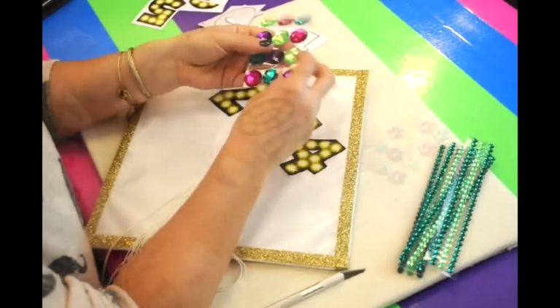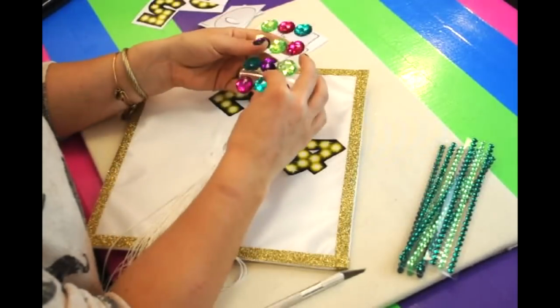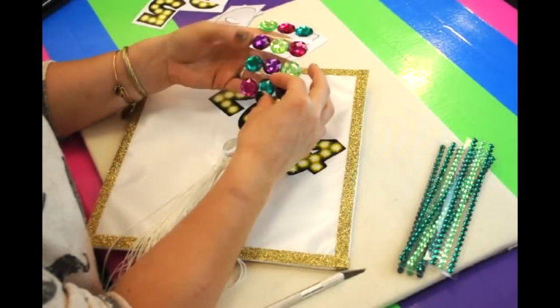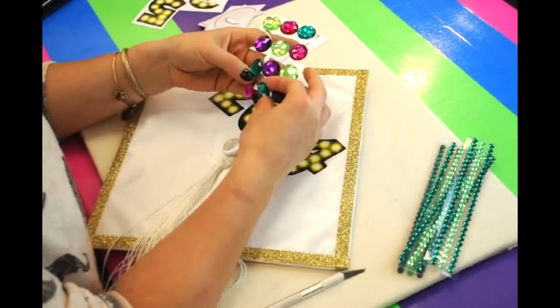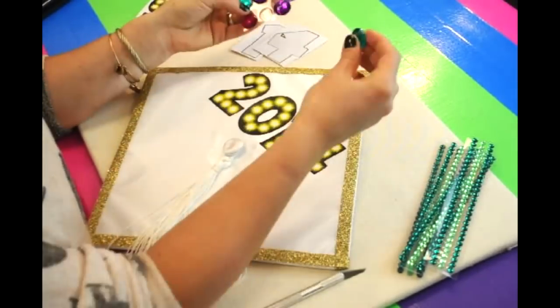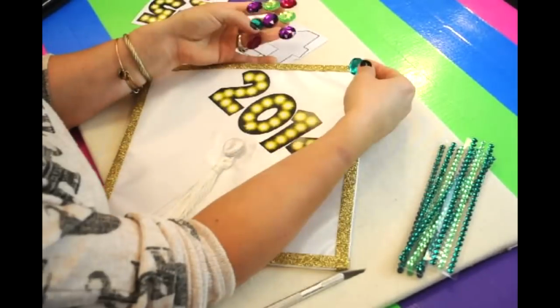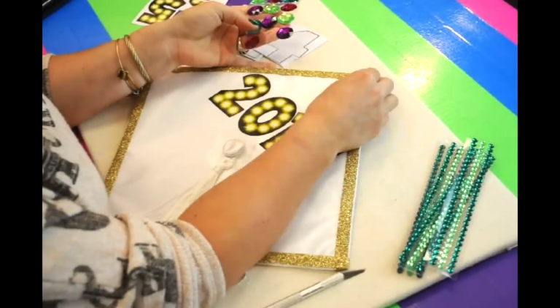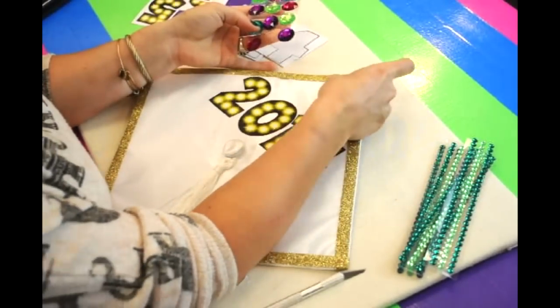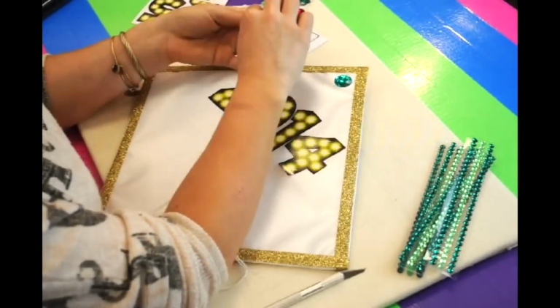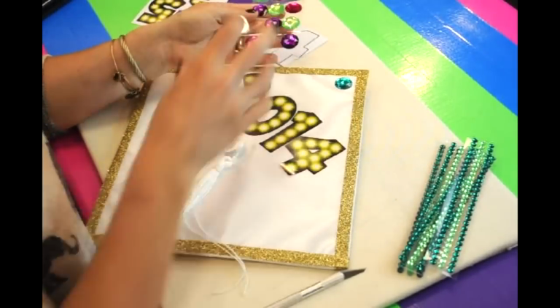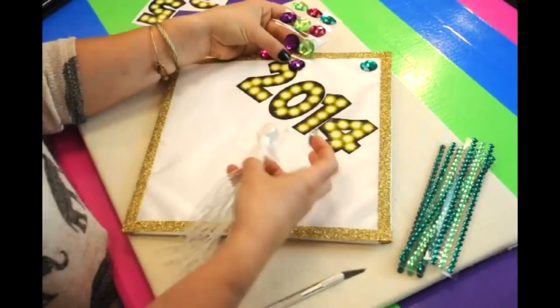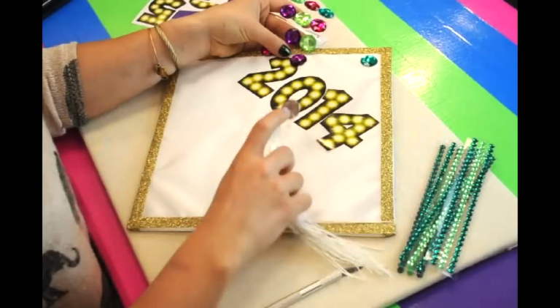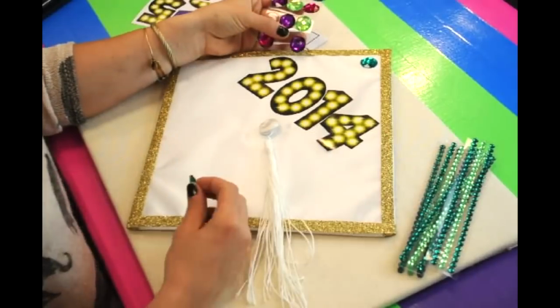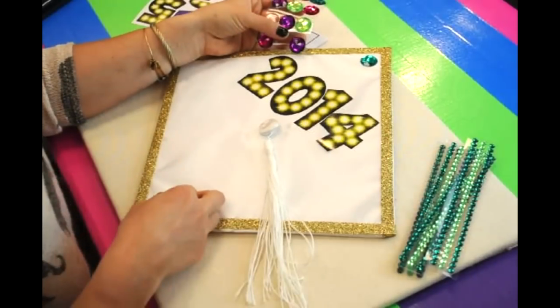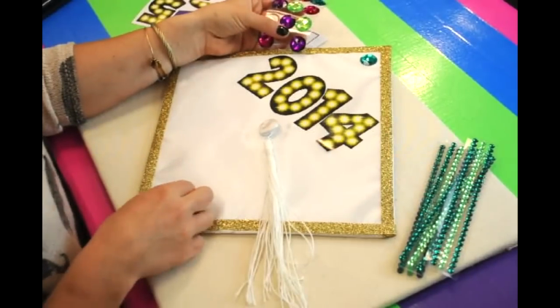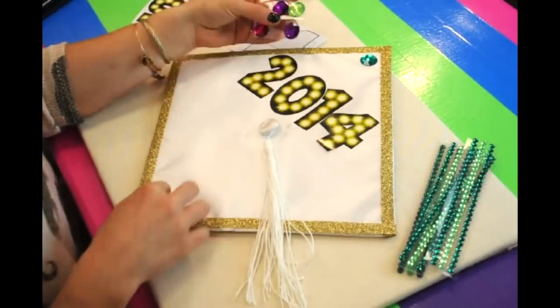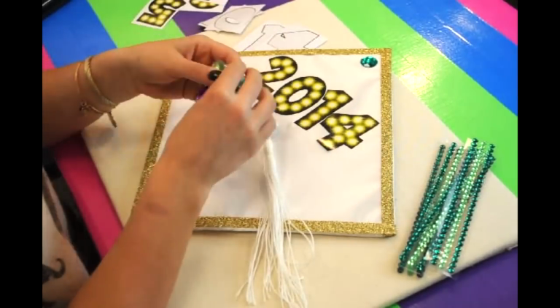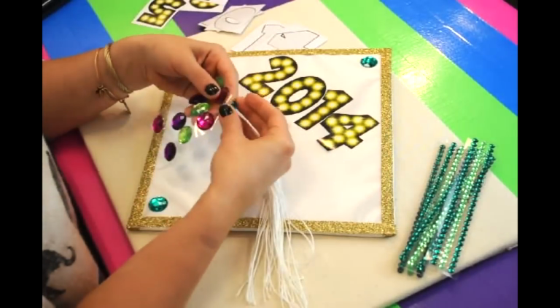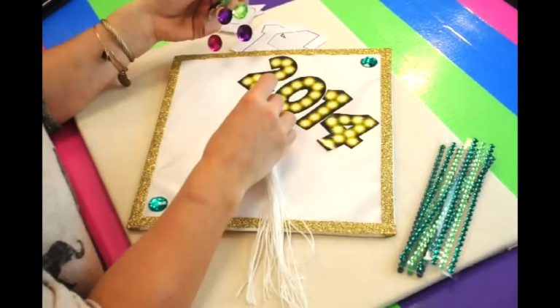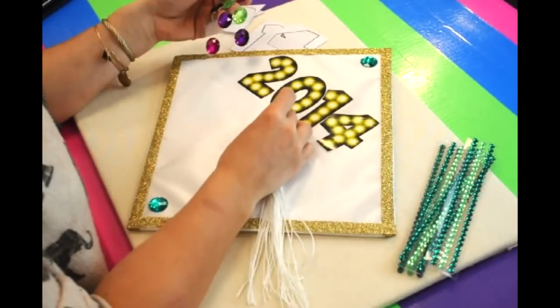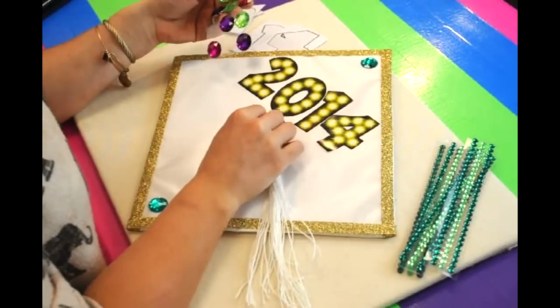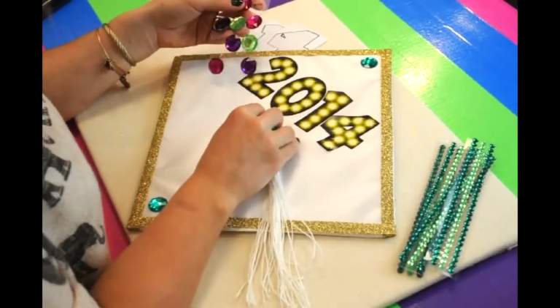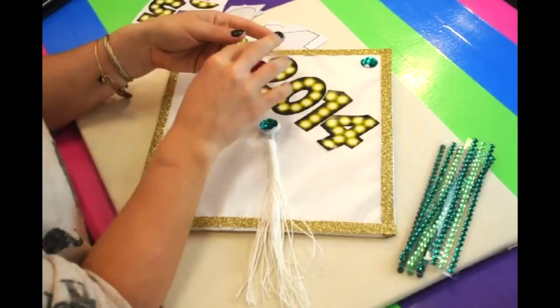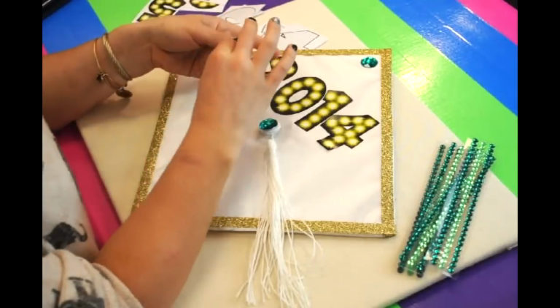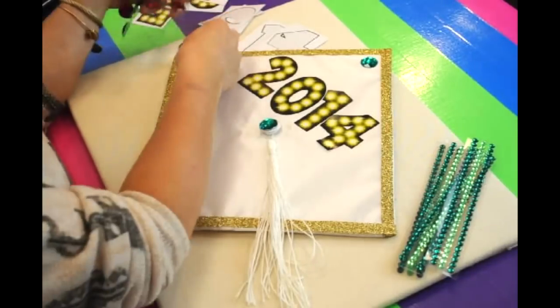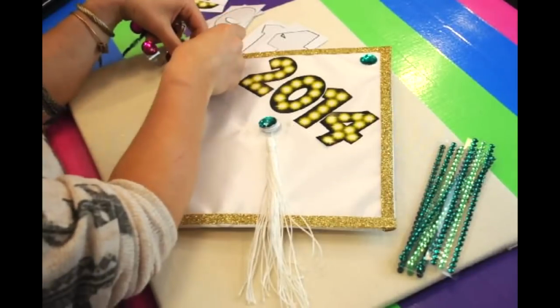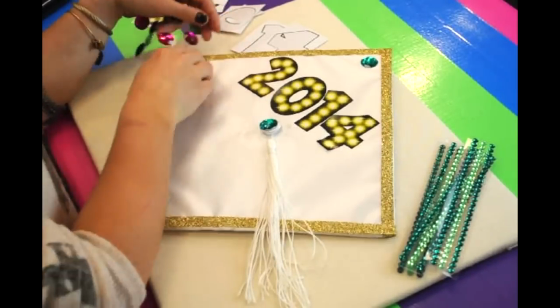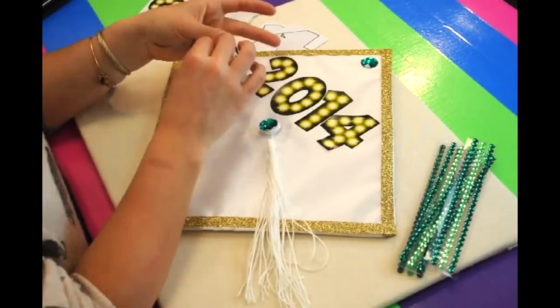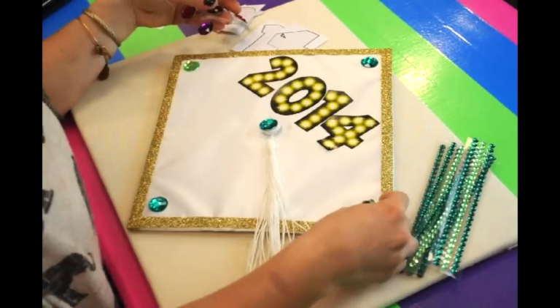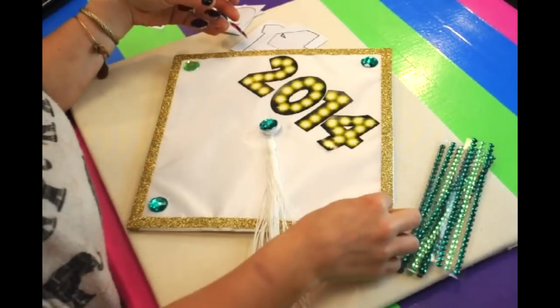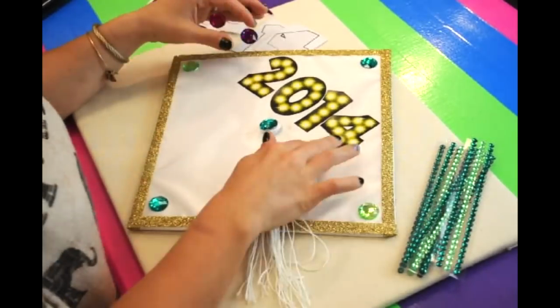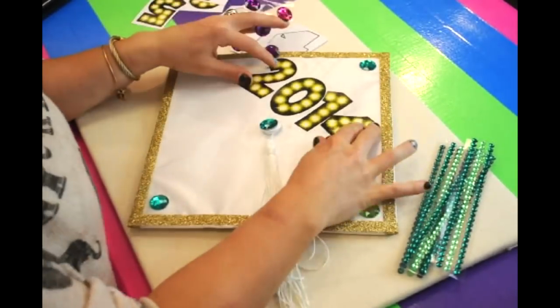Next we're using our large gems from Tape Trends. I'm sticking with a green theme here, using dark turquoise and light green.